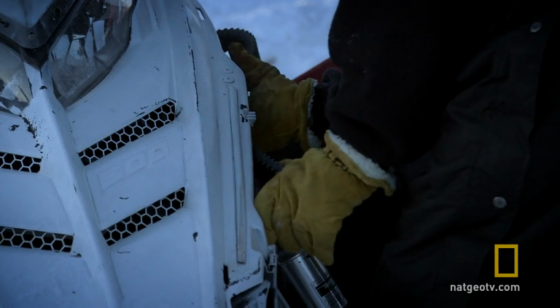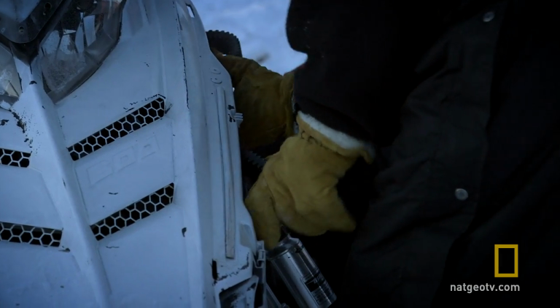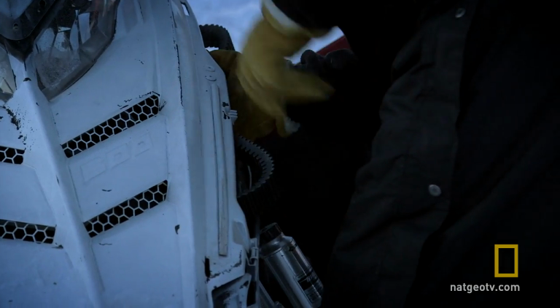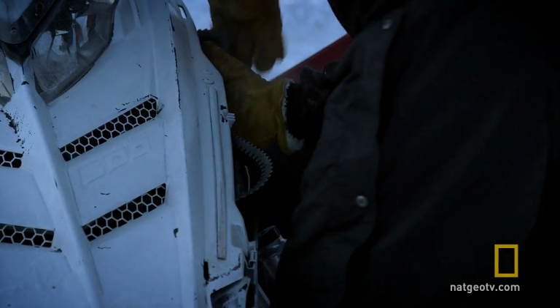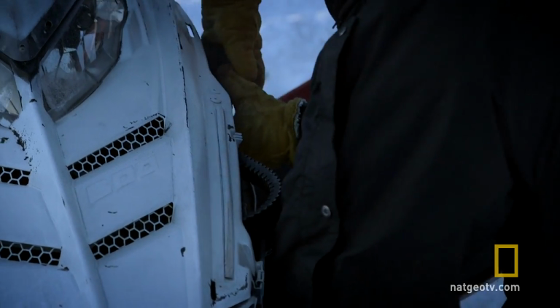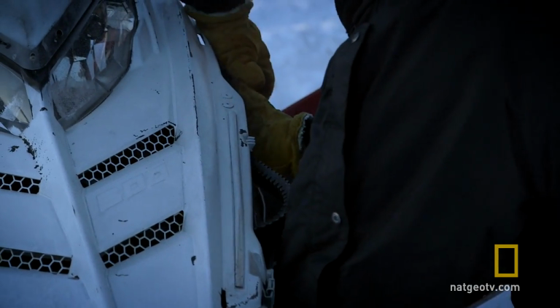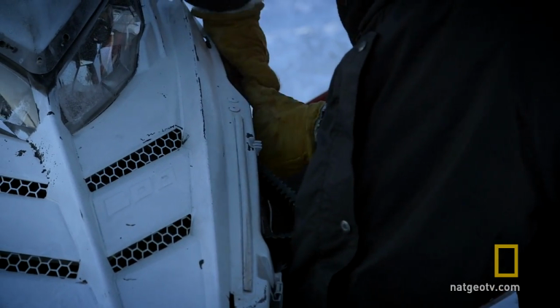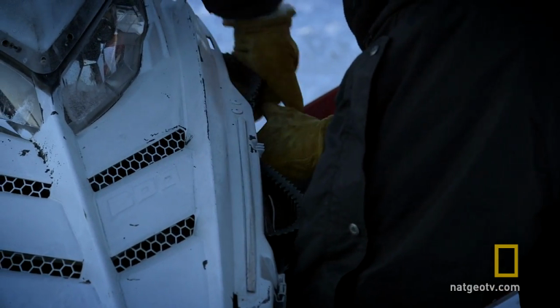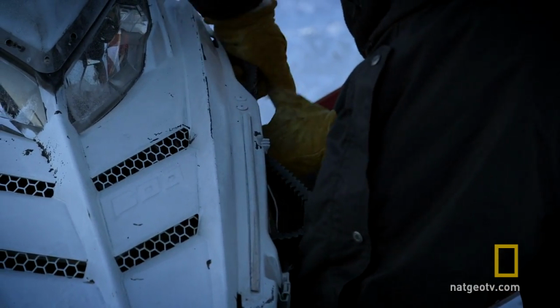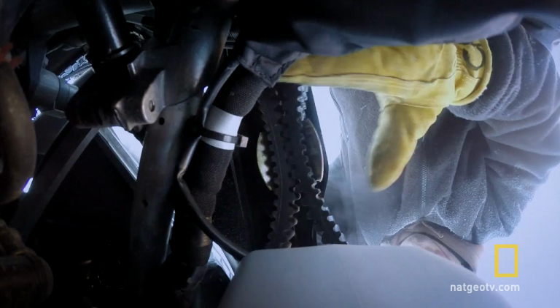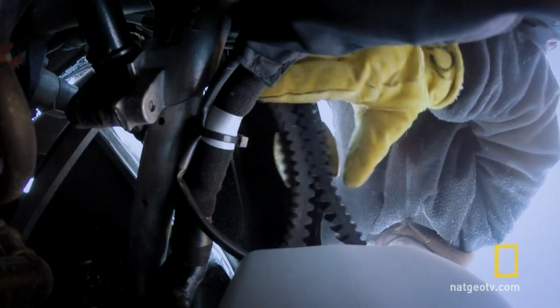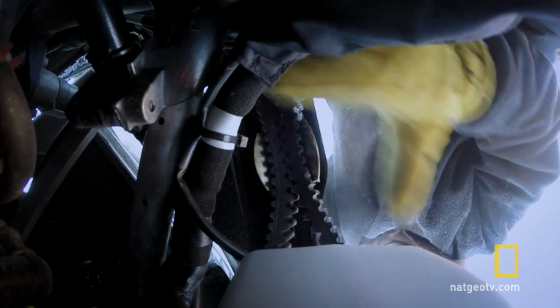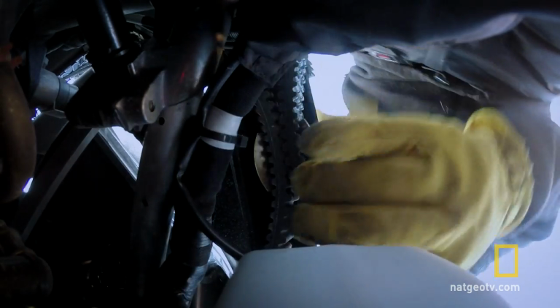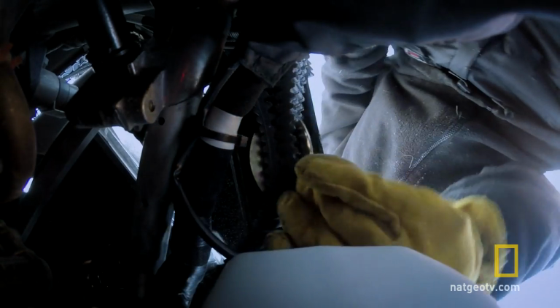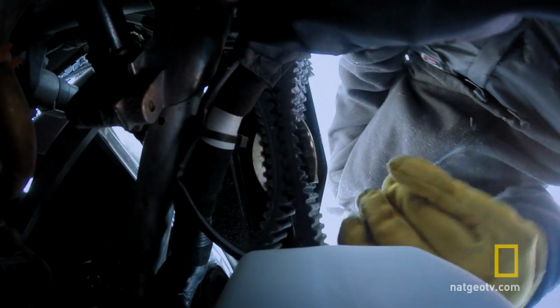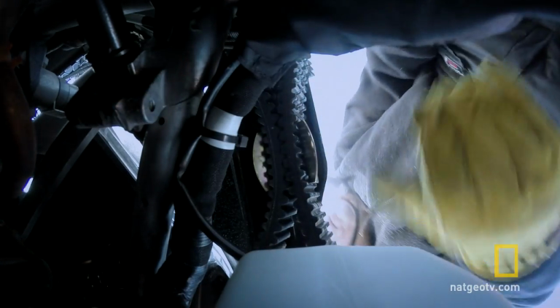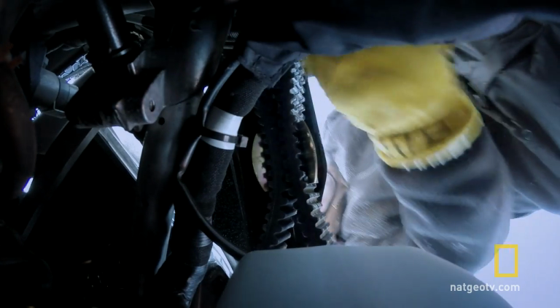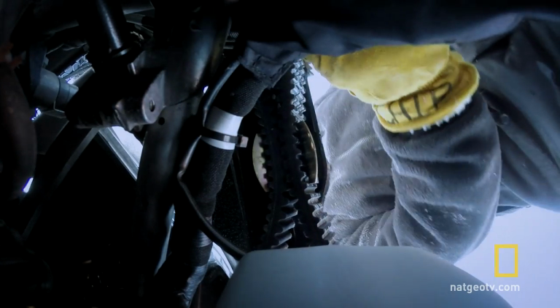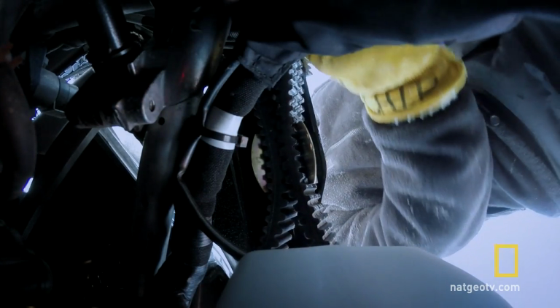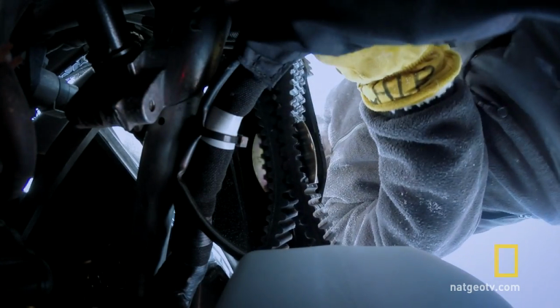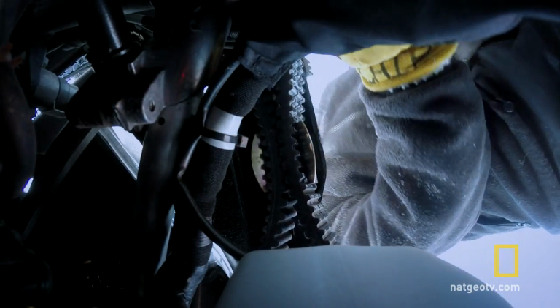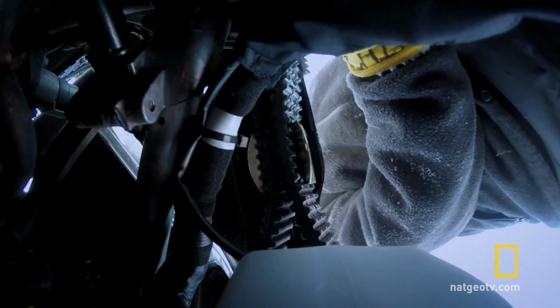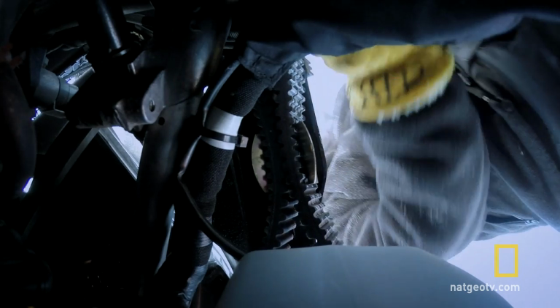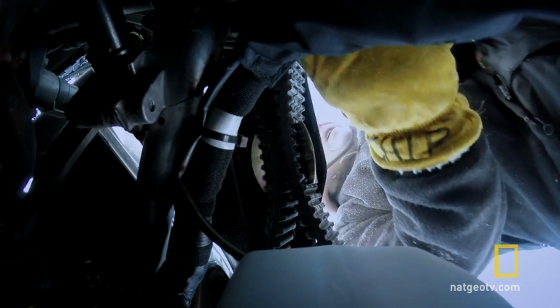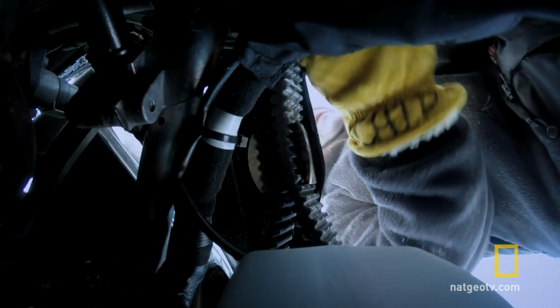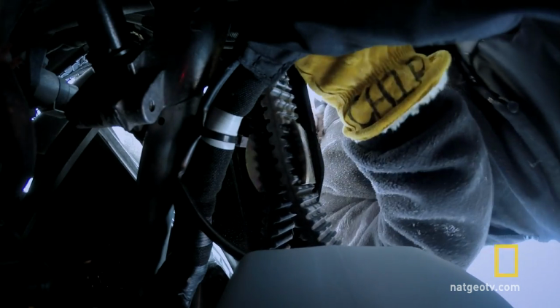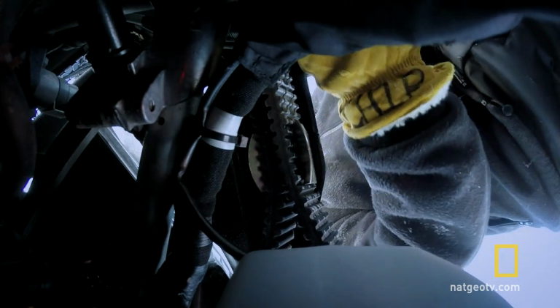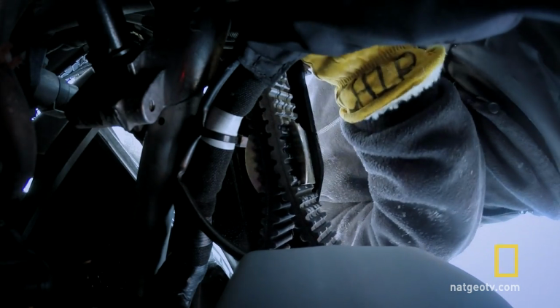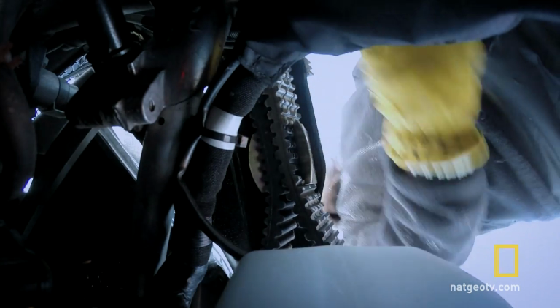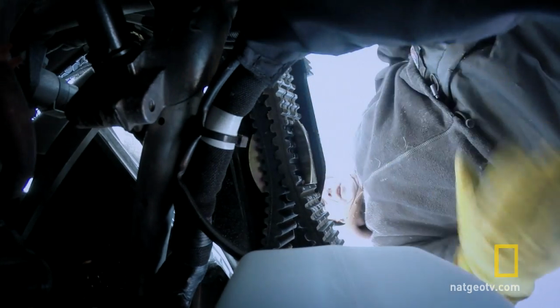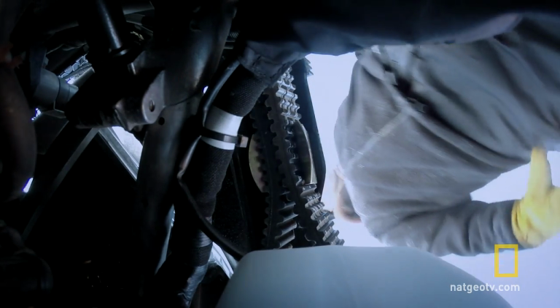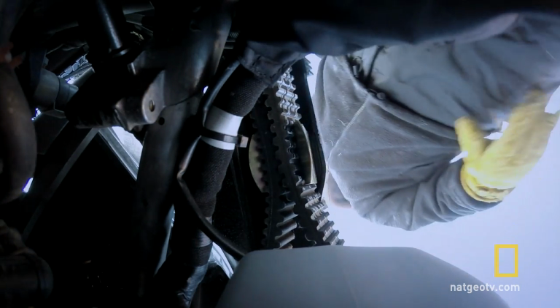One of our wear parts on a snow machine is a belt. You can burn them up, bust them, blow them — all kinds of things happen to belts. So we always travel with a spare.